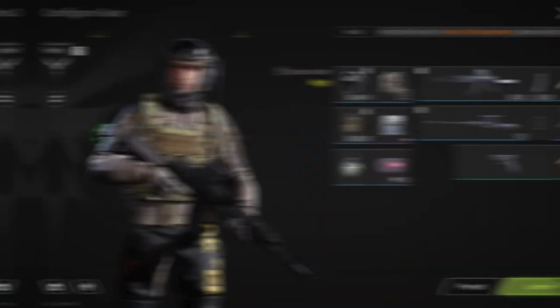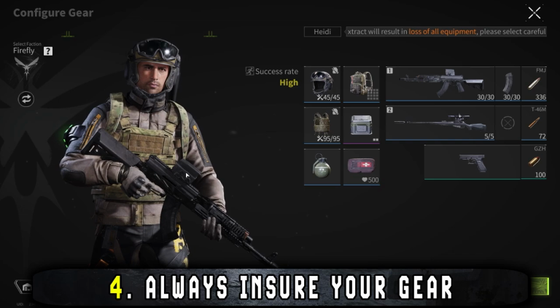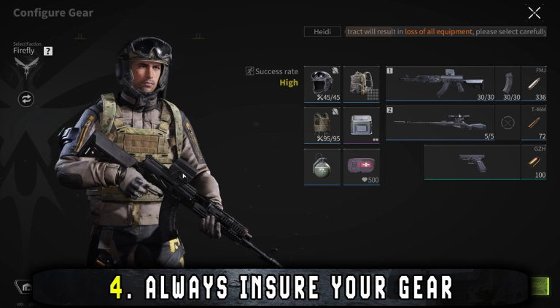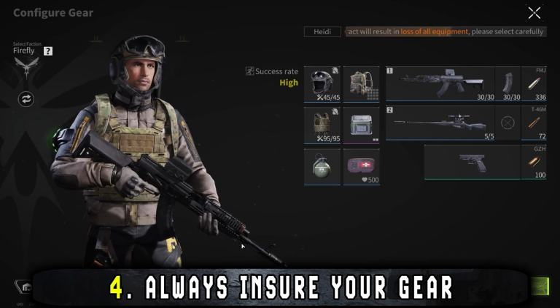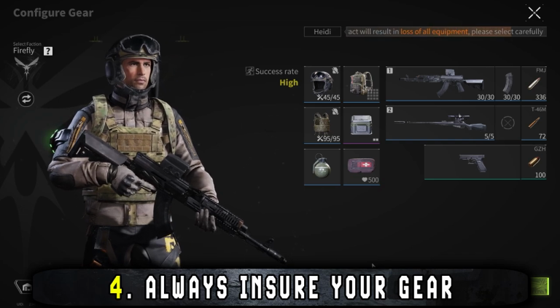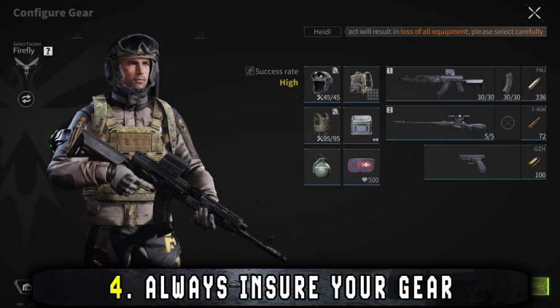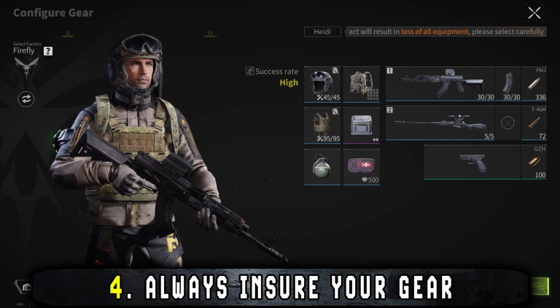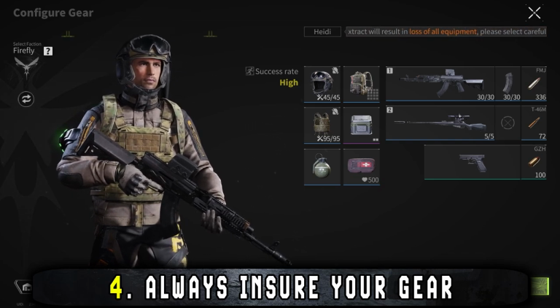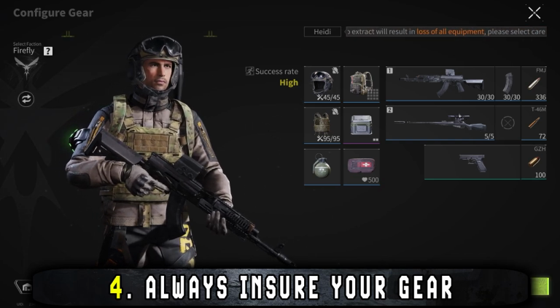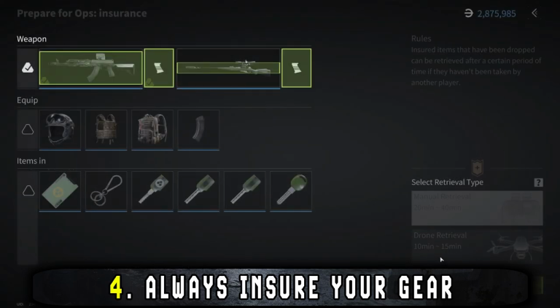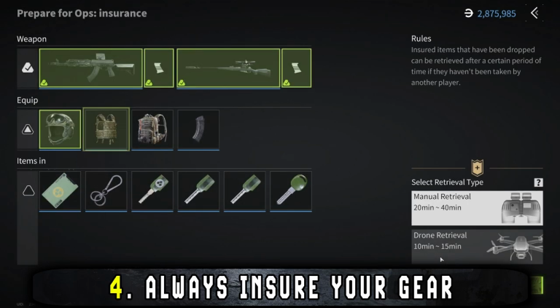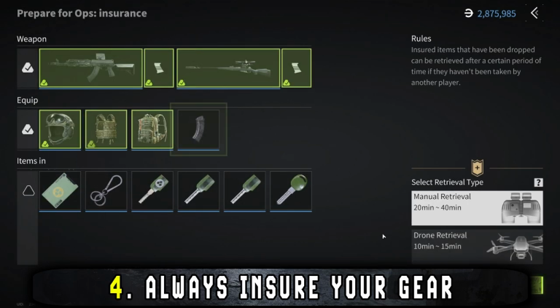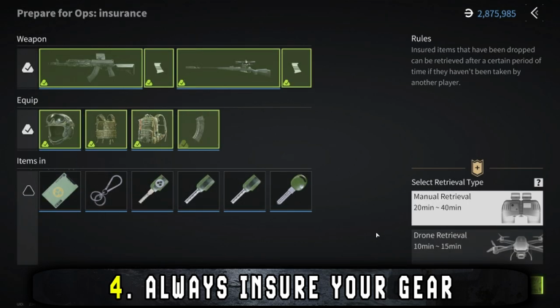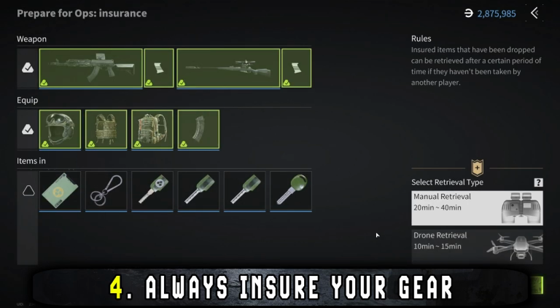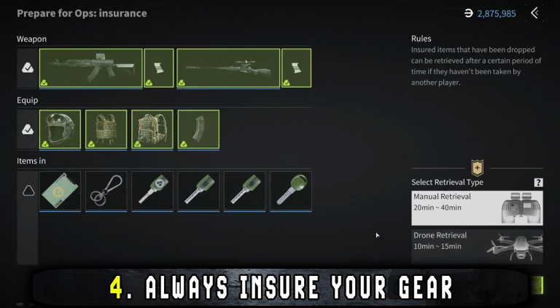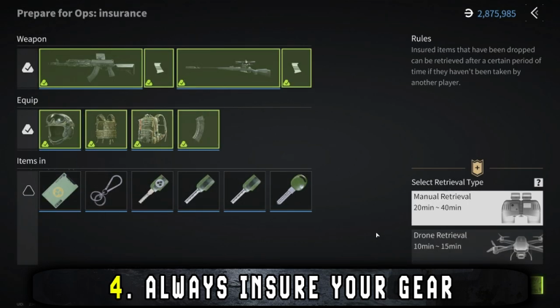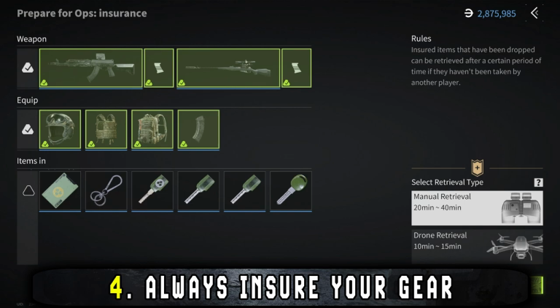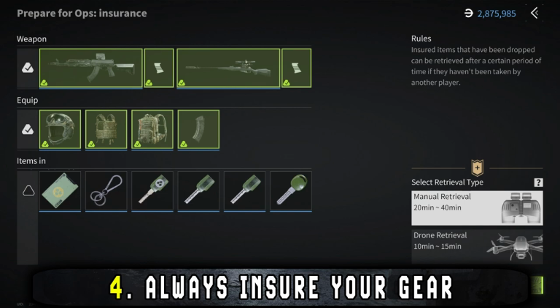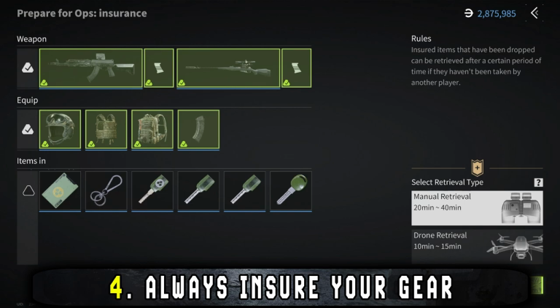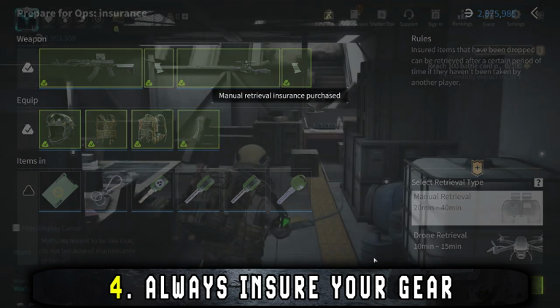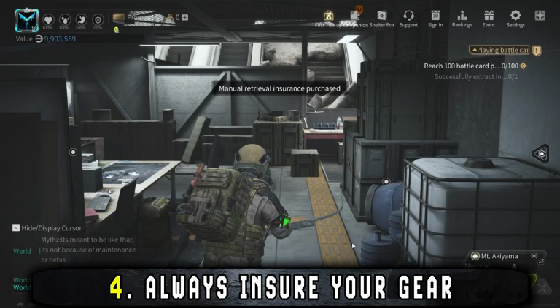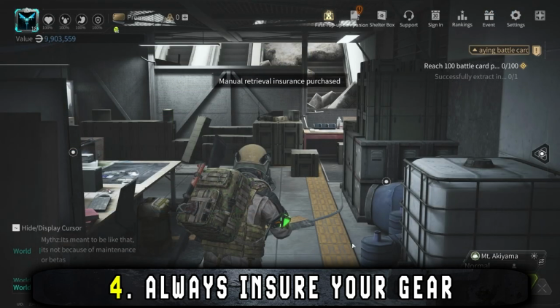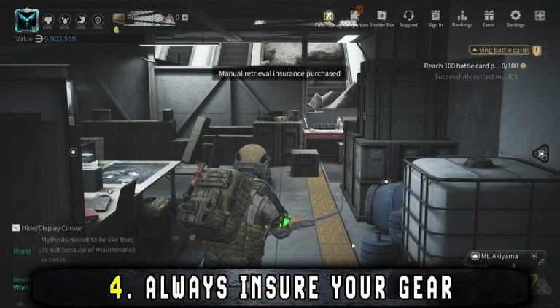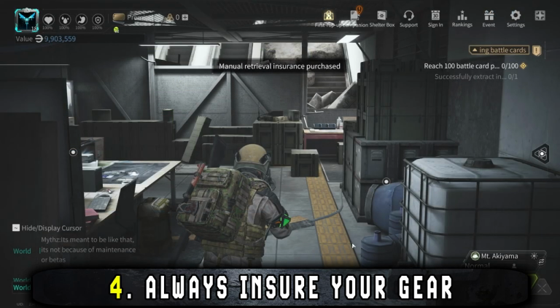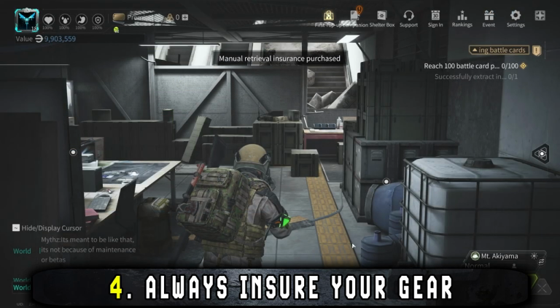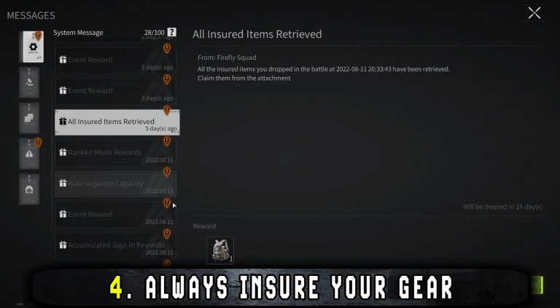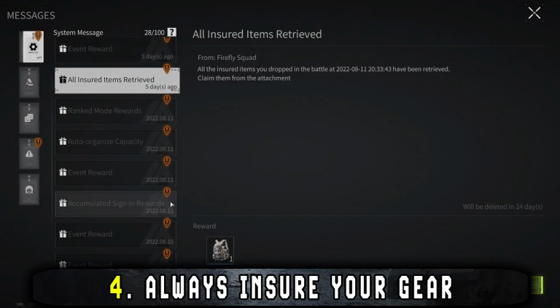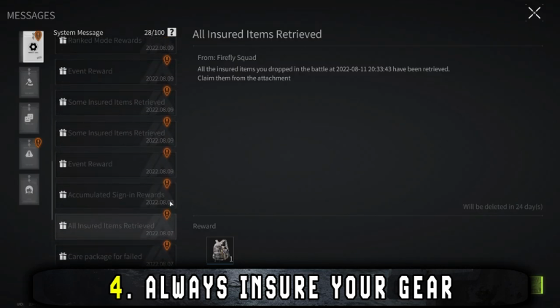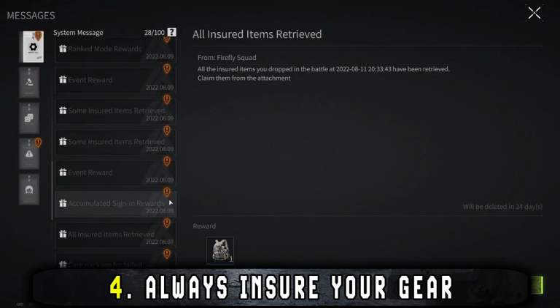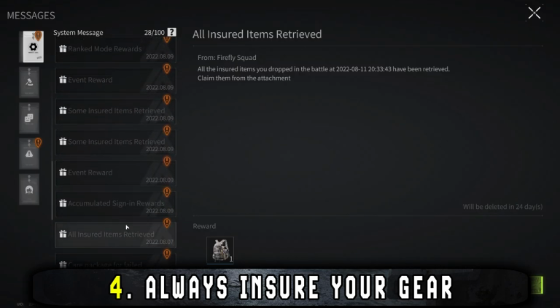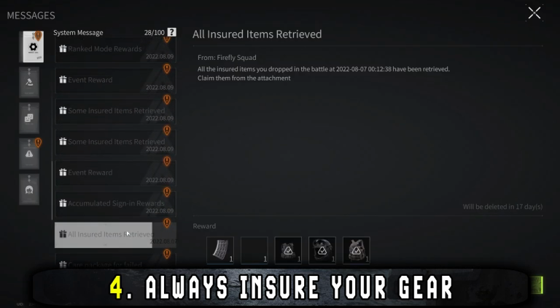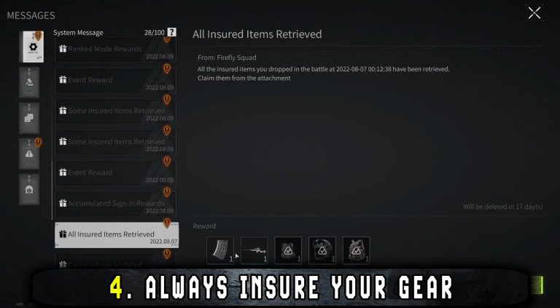Before going into ops, make sure you insure your gear. It's pretty much always worth it and in my experience you get your gear back more often than not. Insuring each item costs less than buying it again.